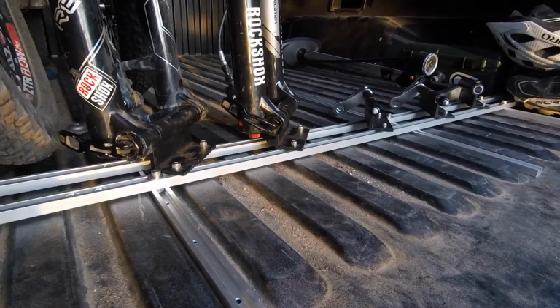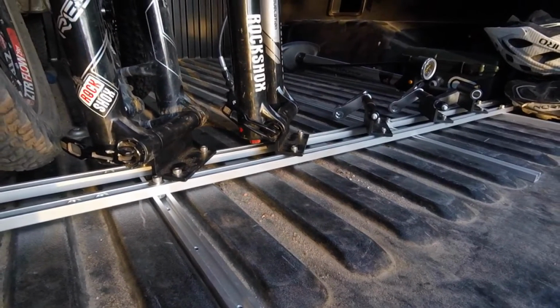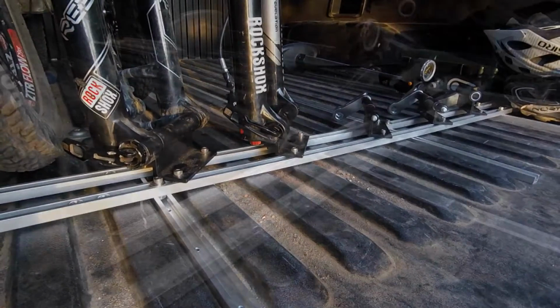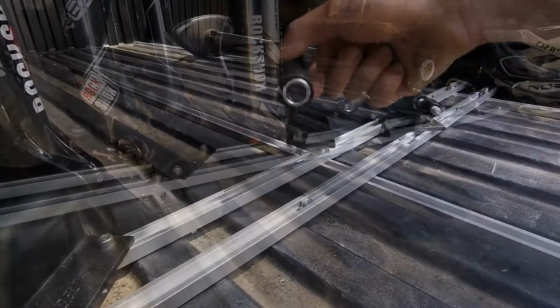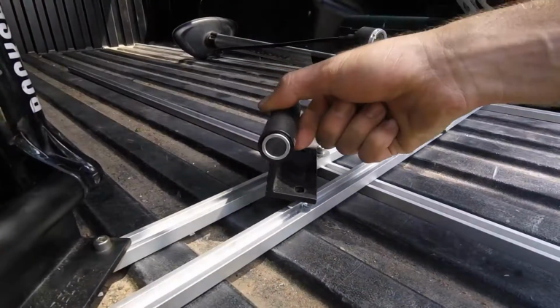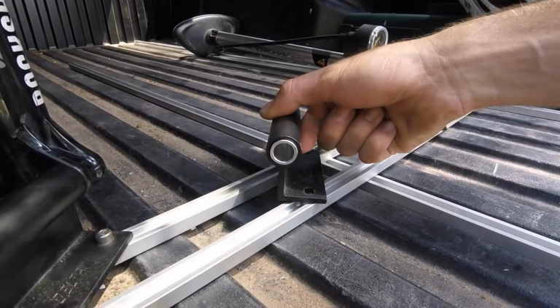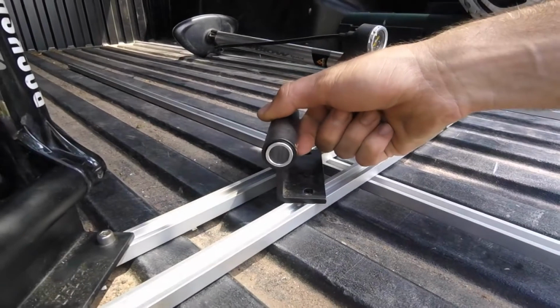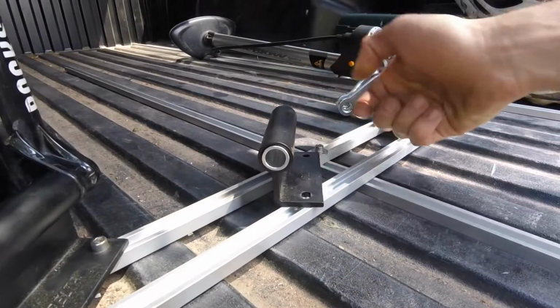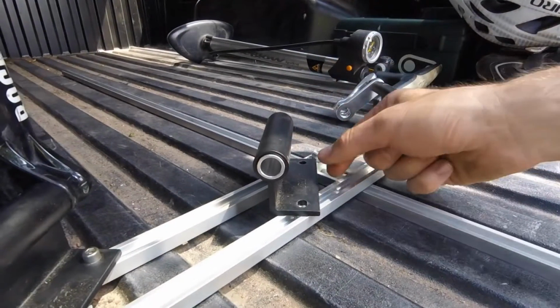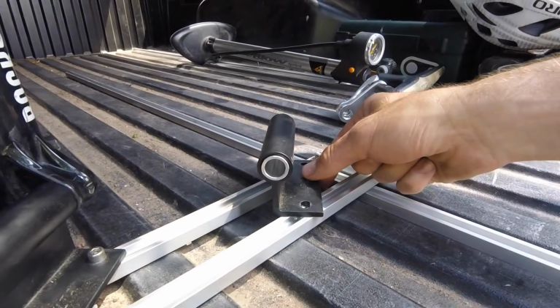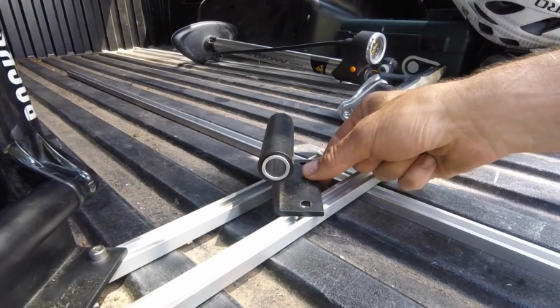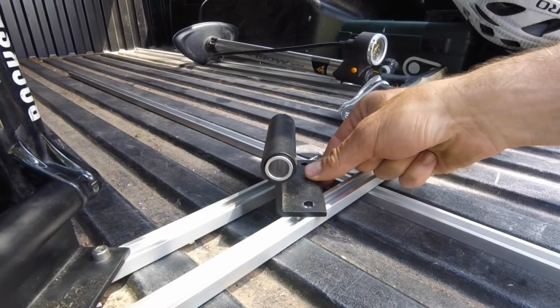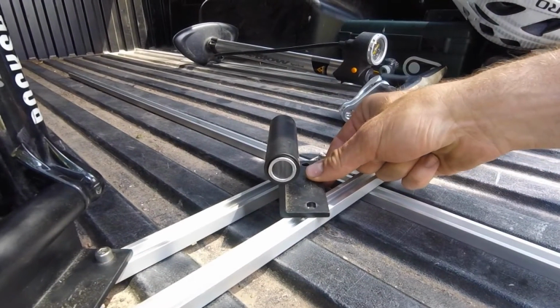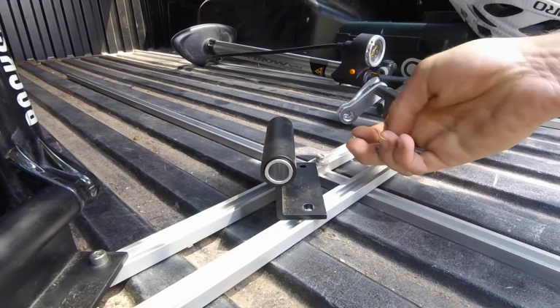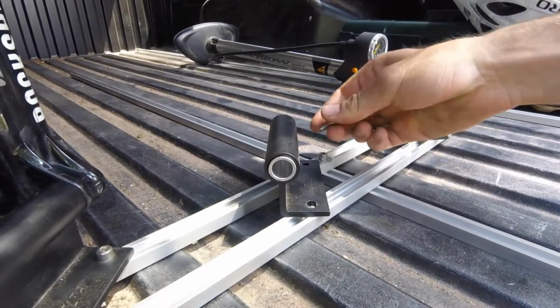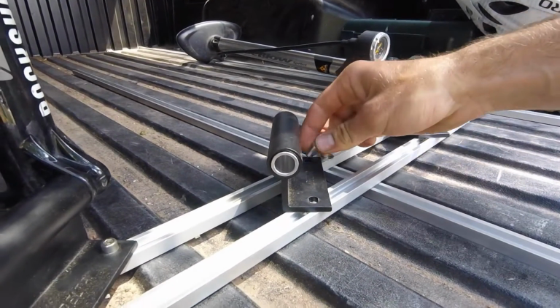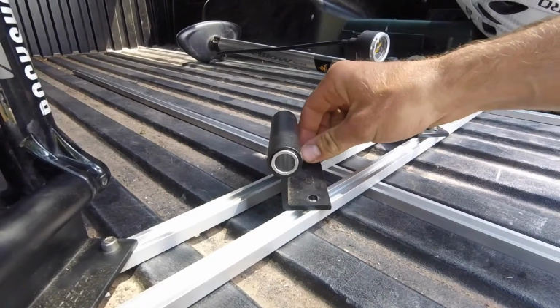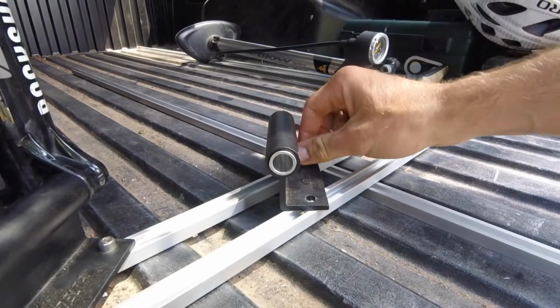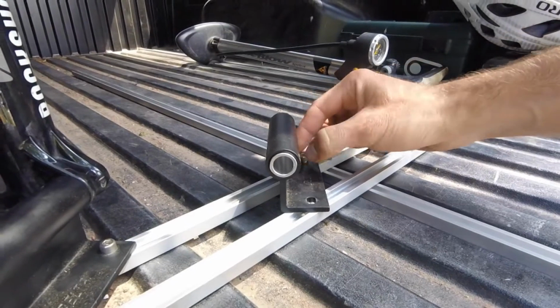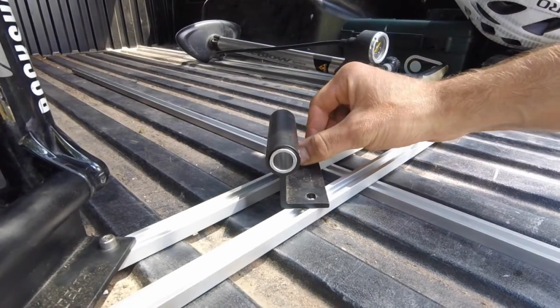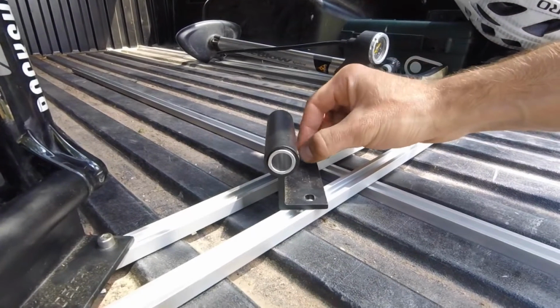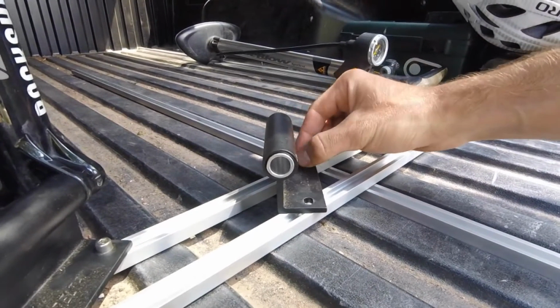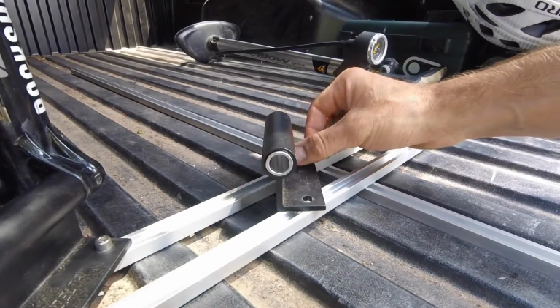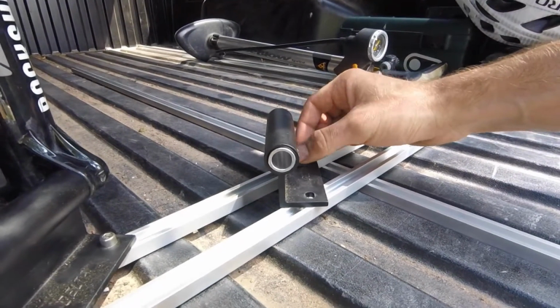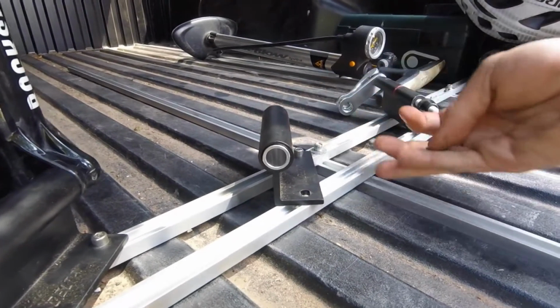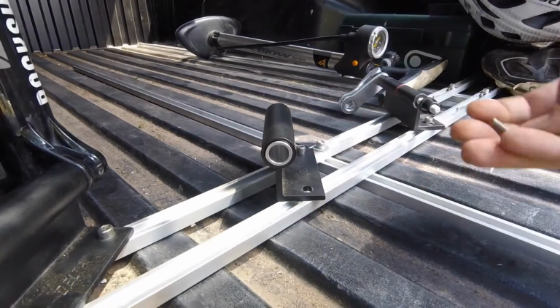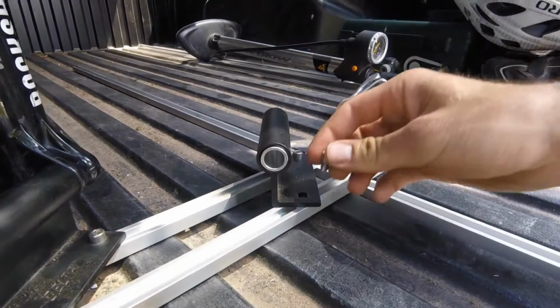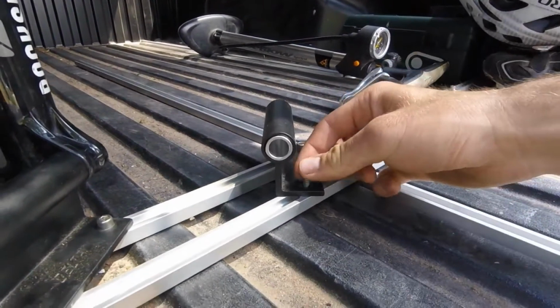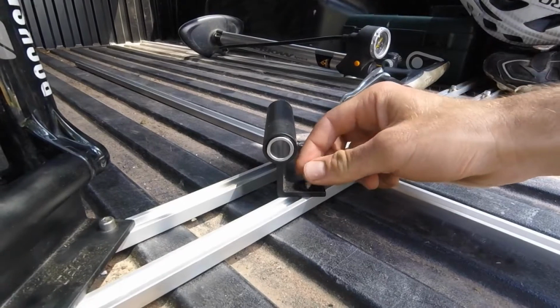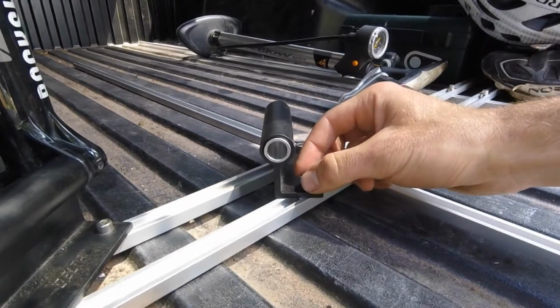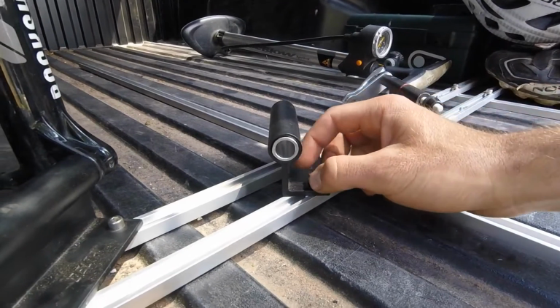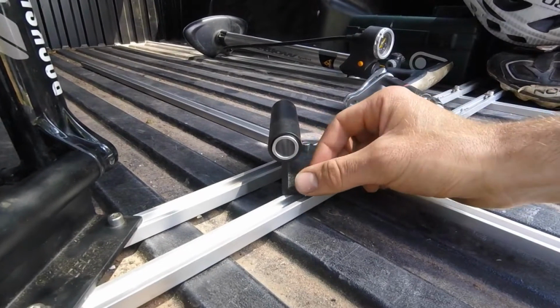I bought the fork mounts on here from Nash Bar. These ones are made by a company called Delta, but there's tons of other companies out there that make these. These ones just happen to be pretty cheap, around 10 to 15 bucks, and they've worked great.